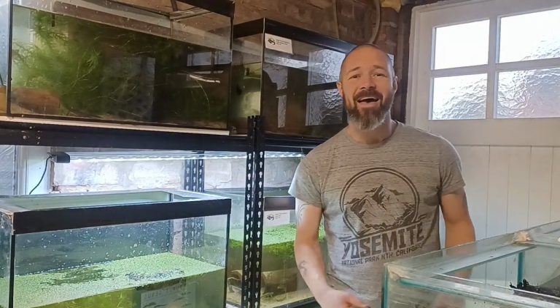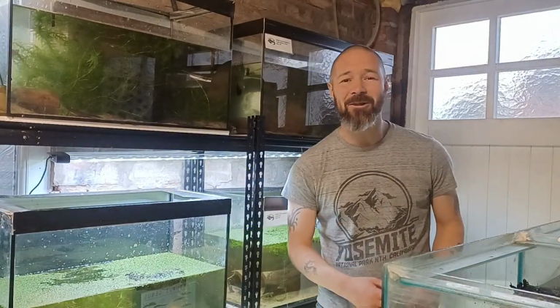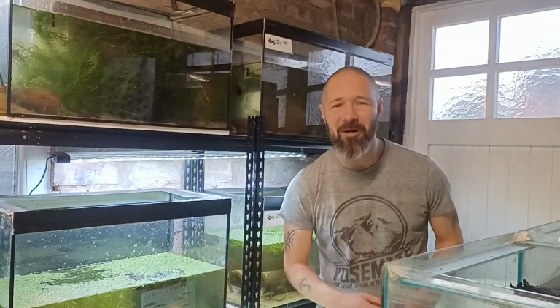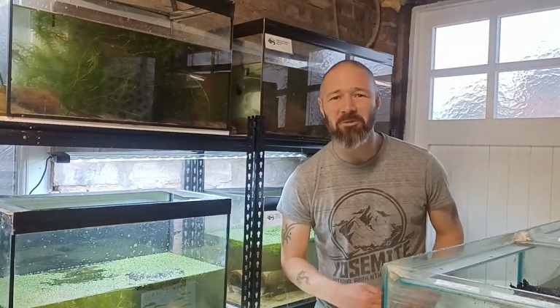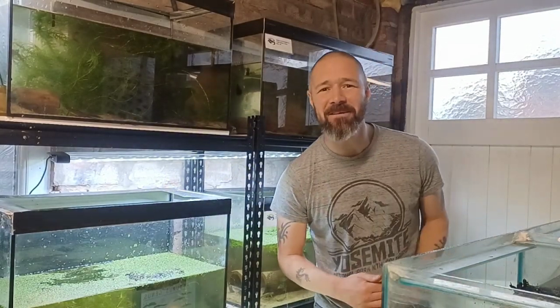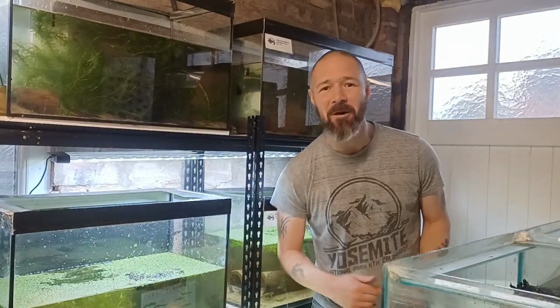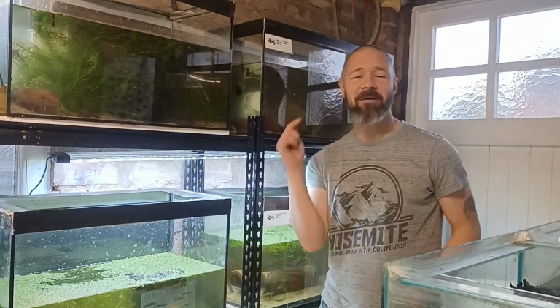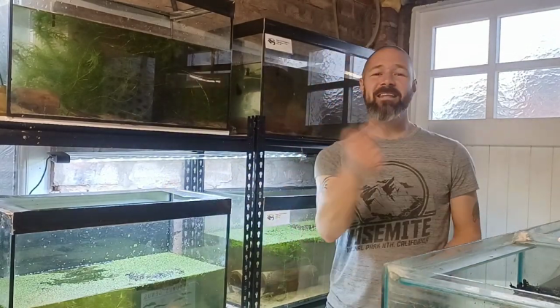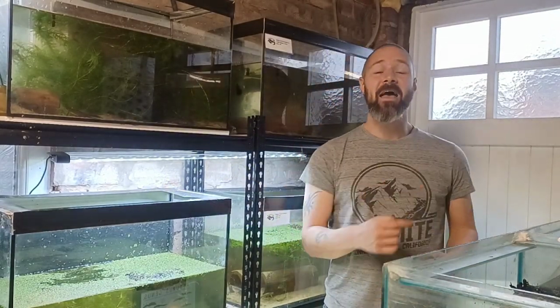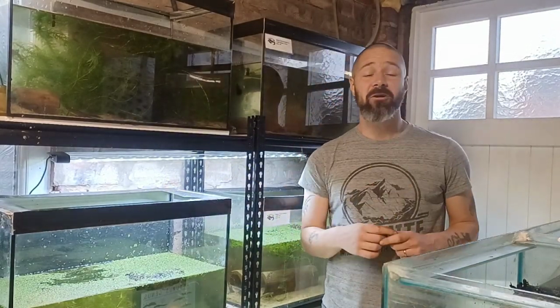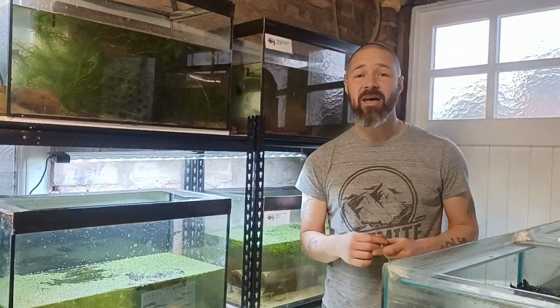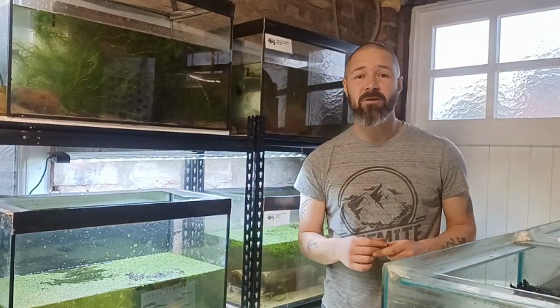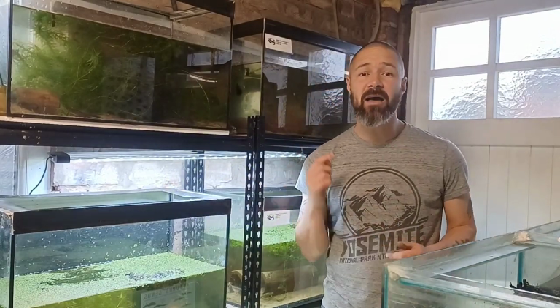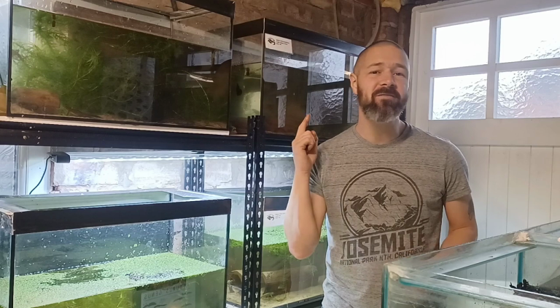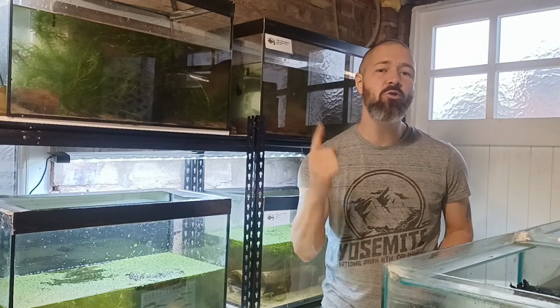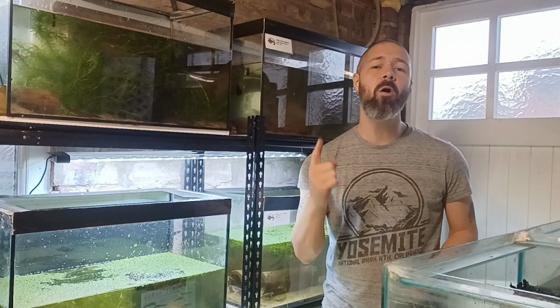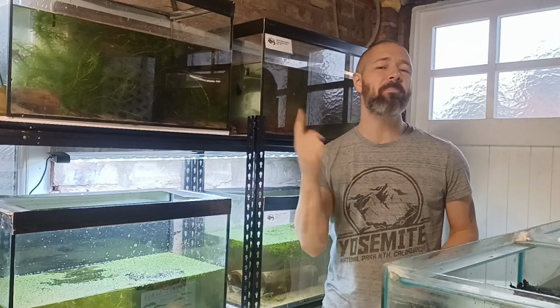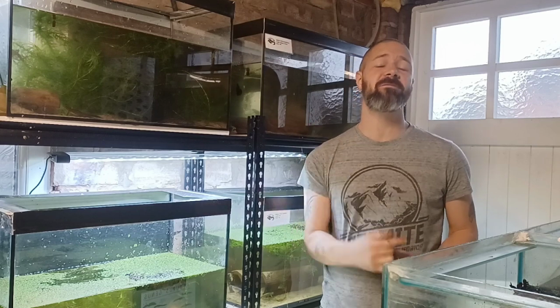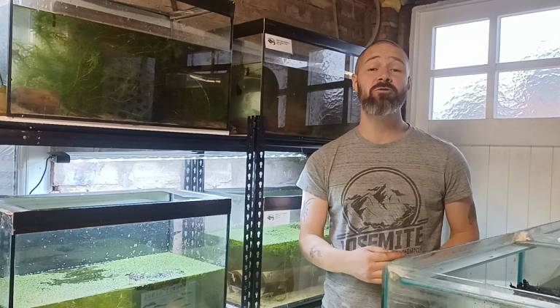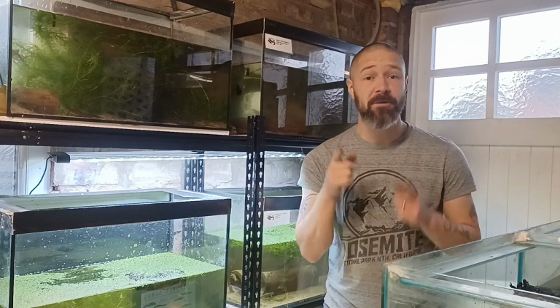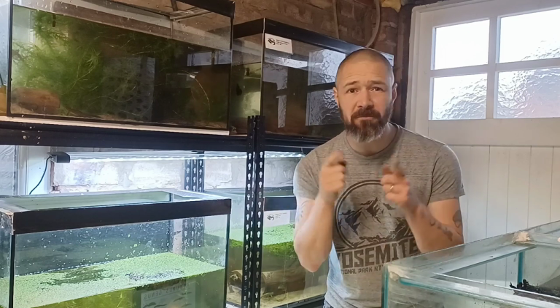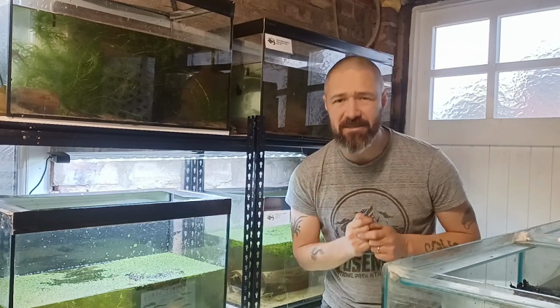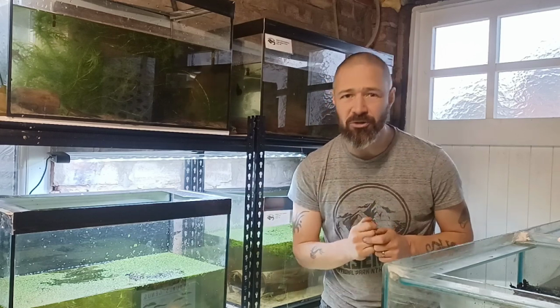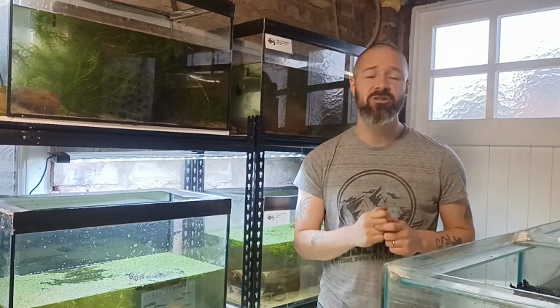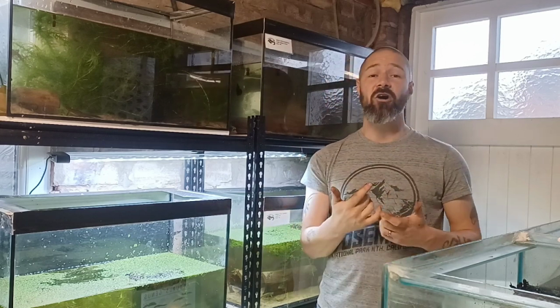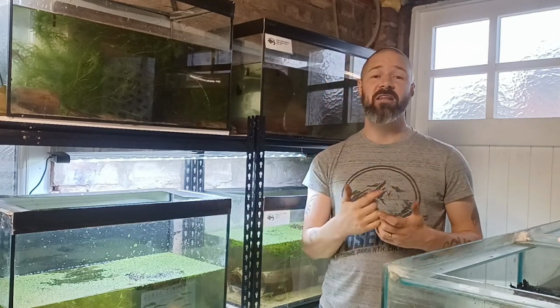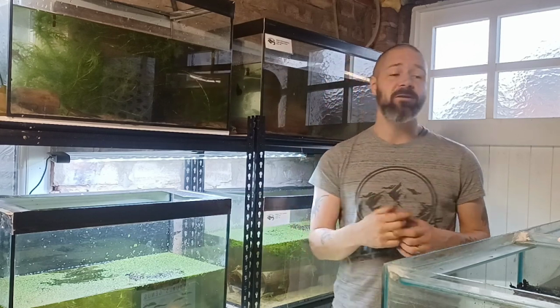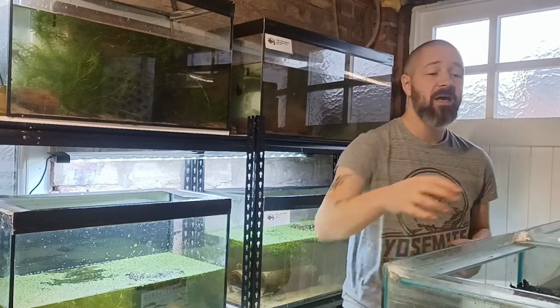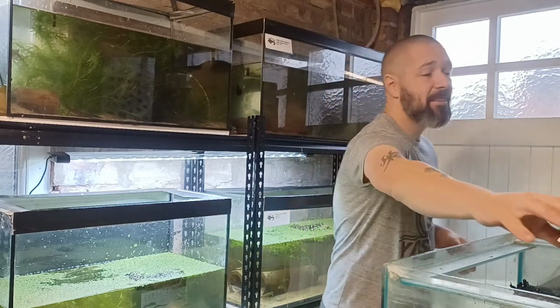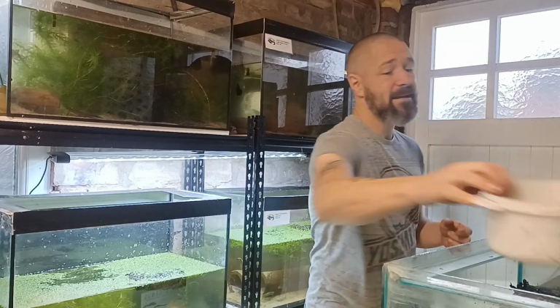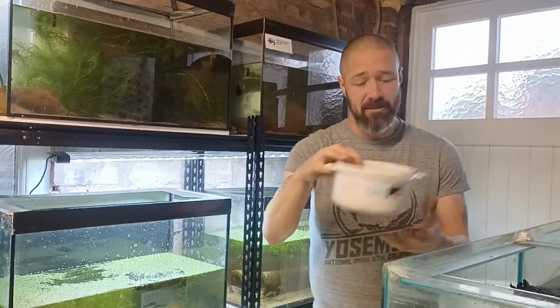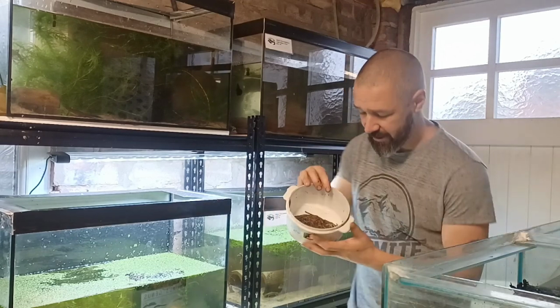Hello and welcome to another video. Today I'm going to share with you what I believe is the number one best food you can feed to your newts or salamanders, and that is these.